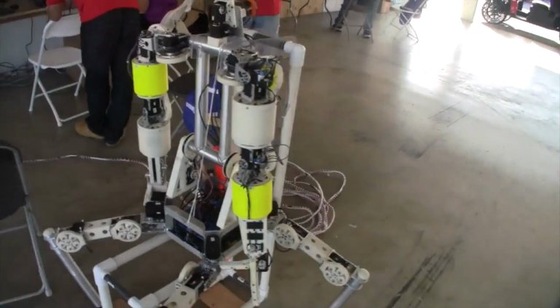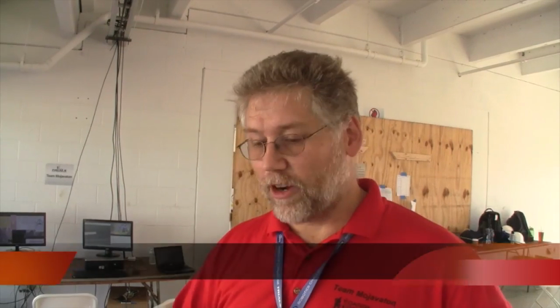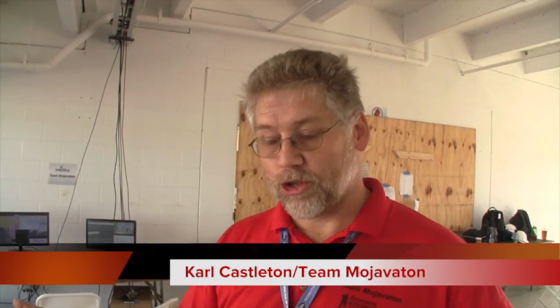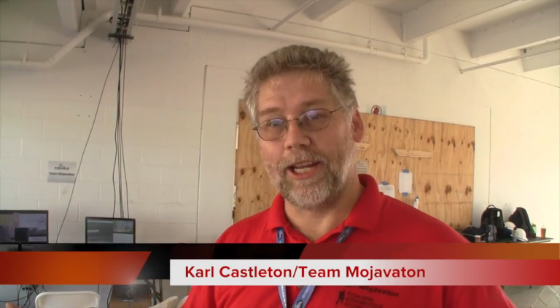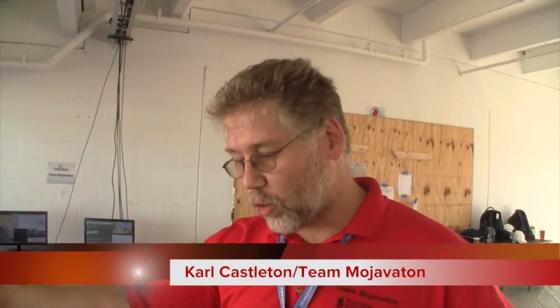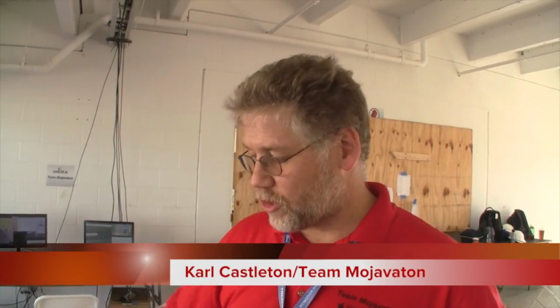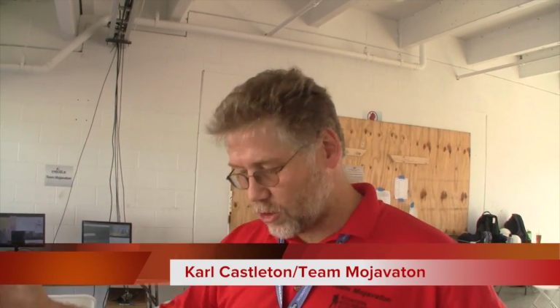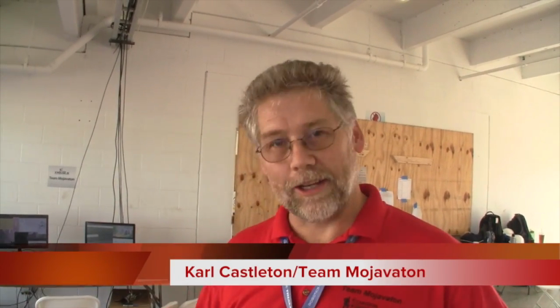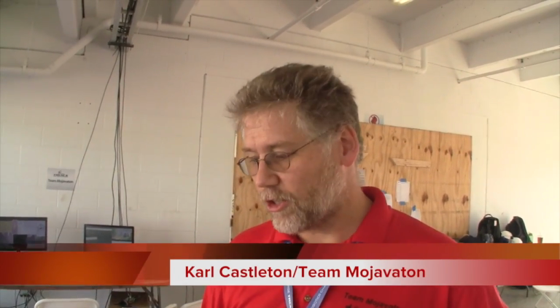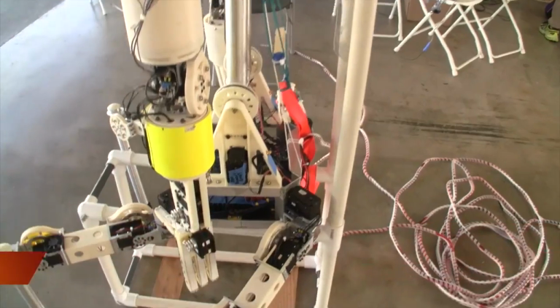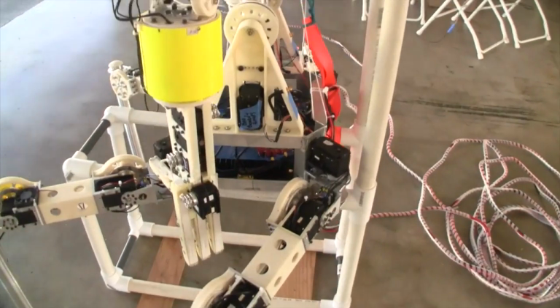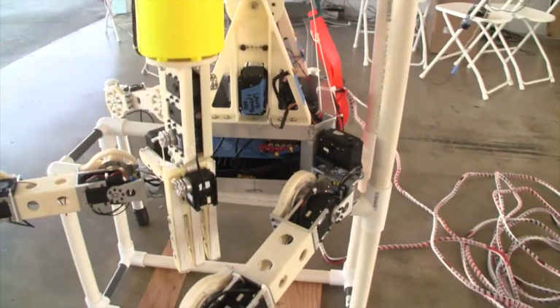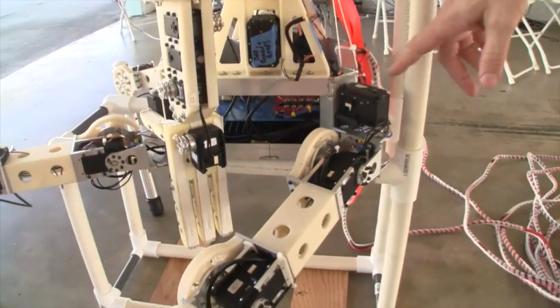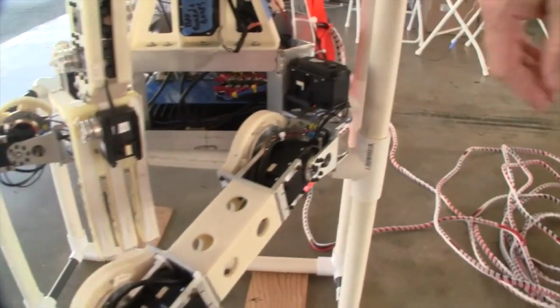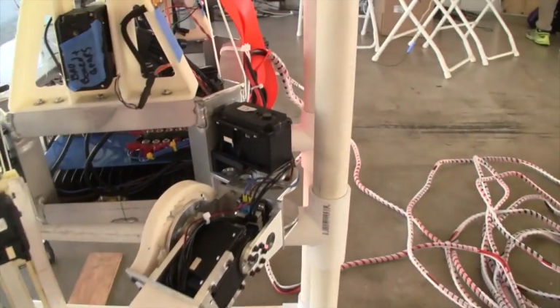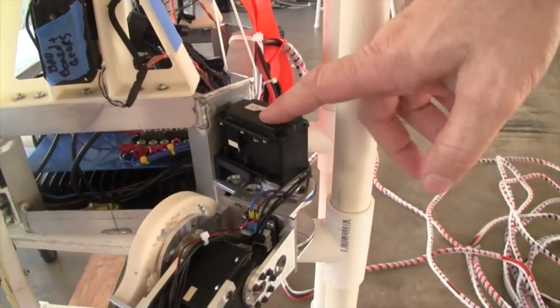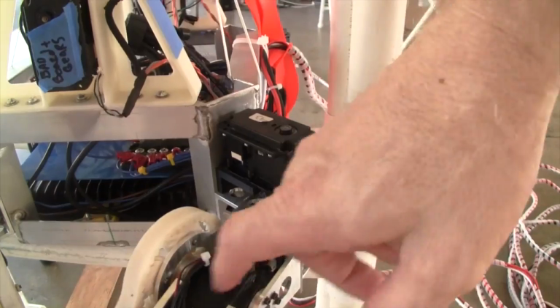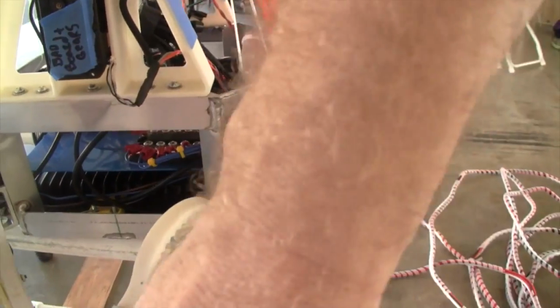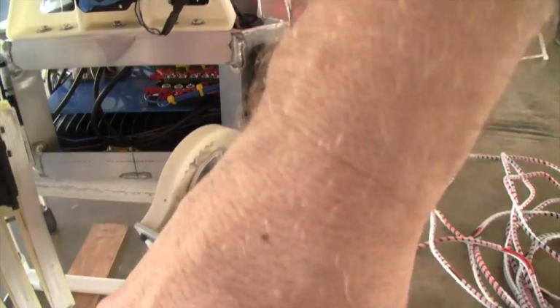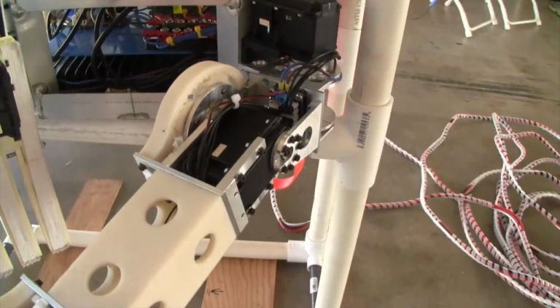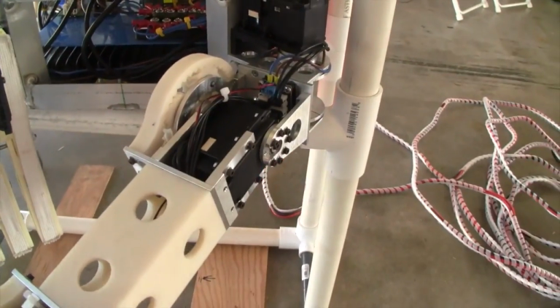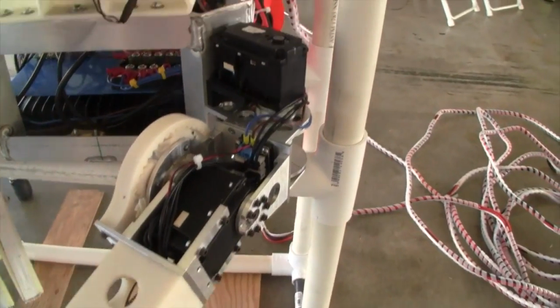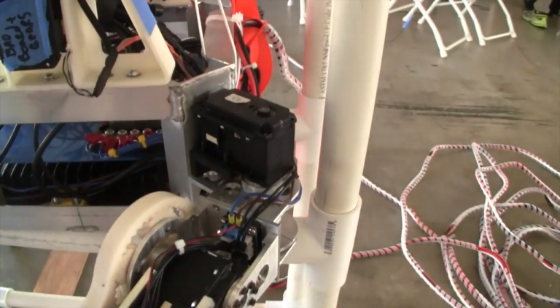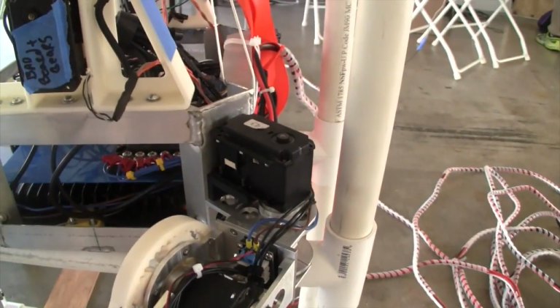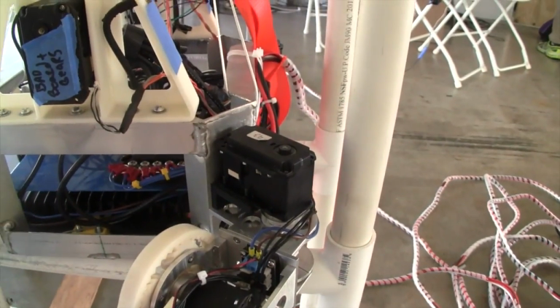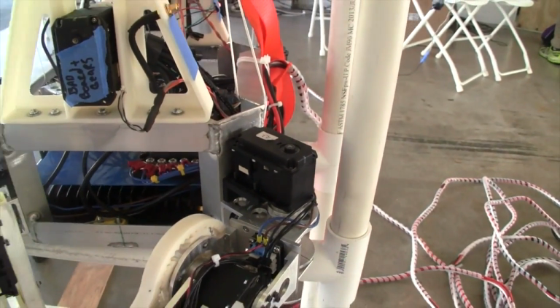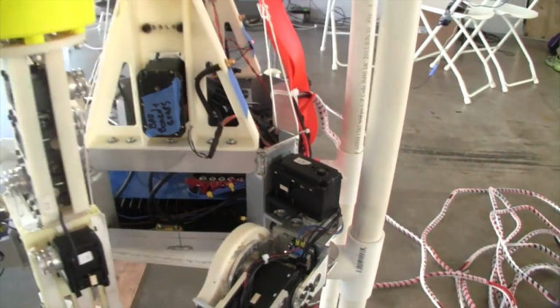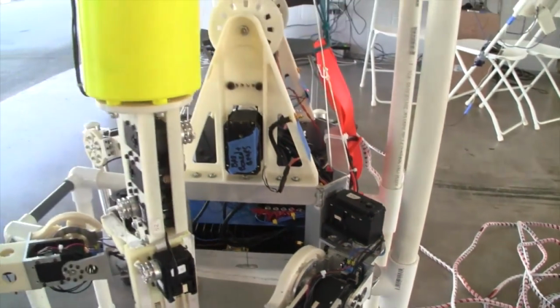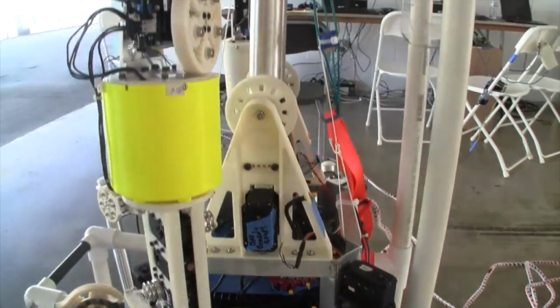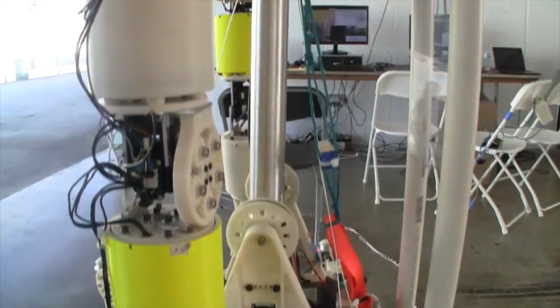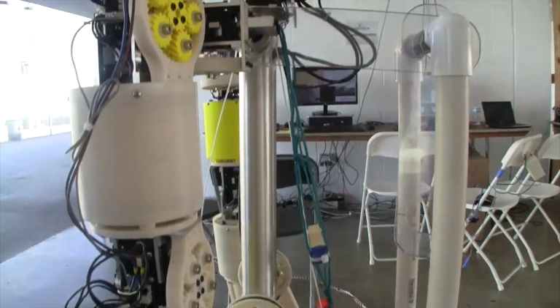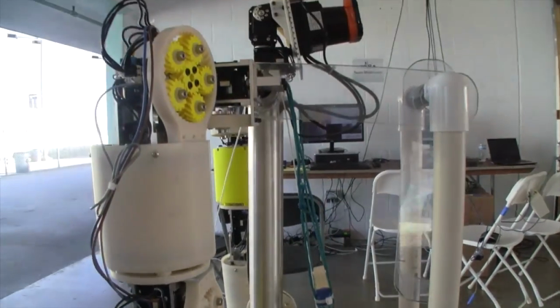For our team, we're a very bootstrapped team. Our whole robot's like $20,000. The servos right here — these little black boxes — that's the big investment. The rest is 3D printed plastic.